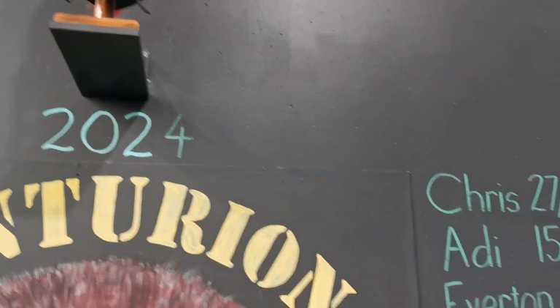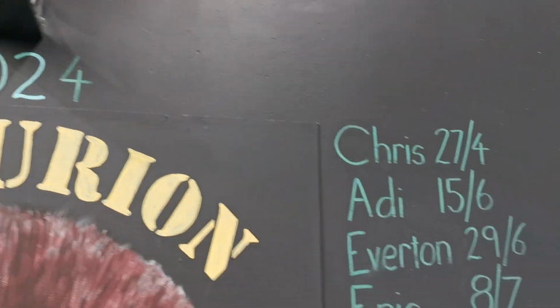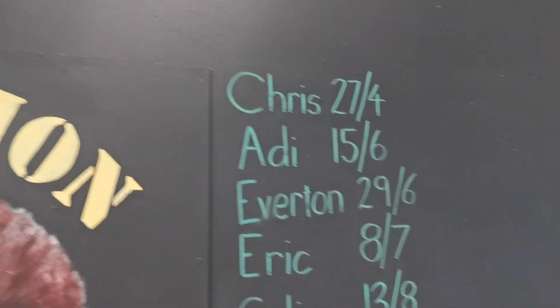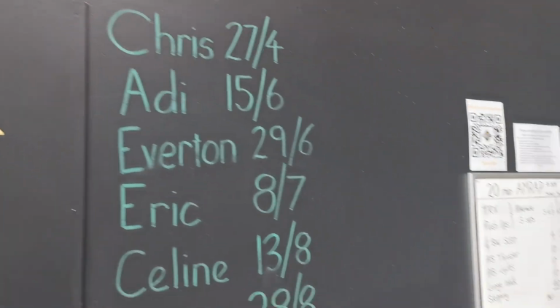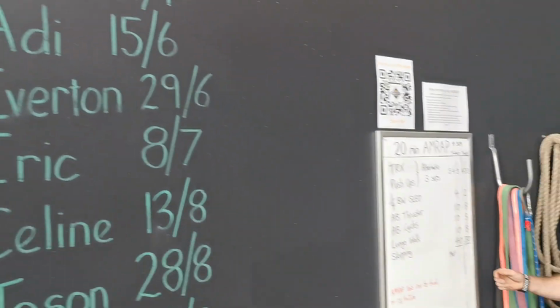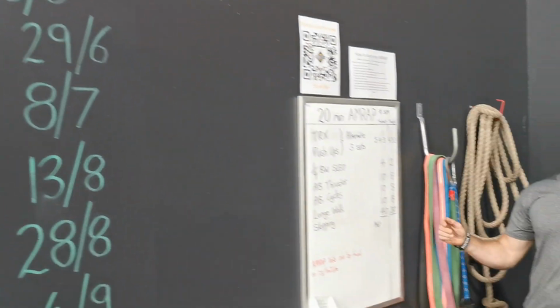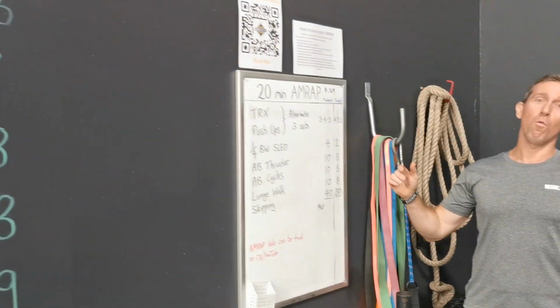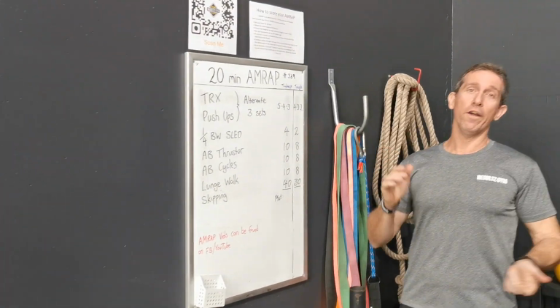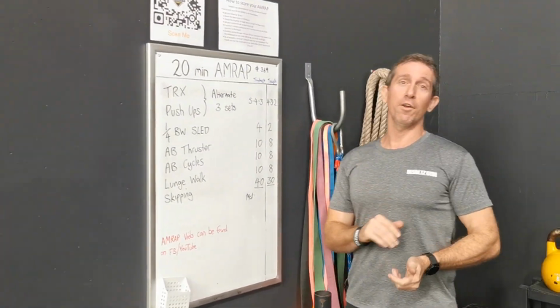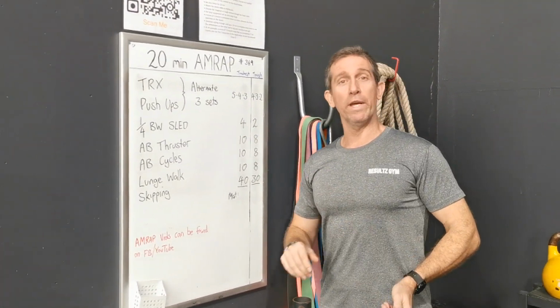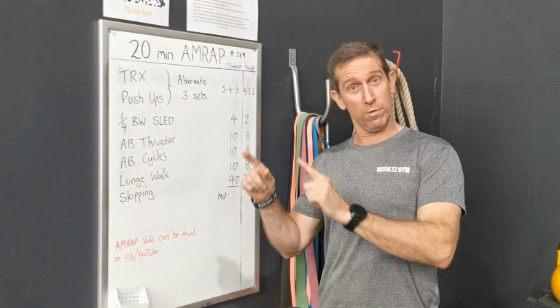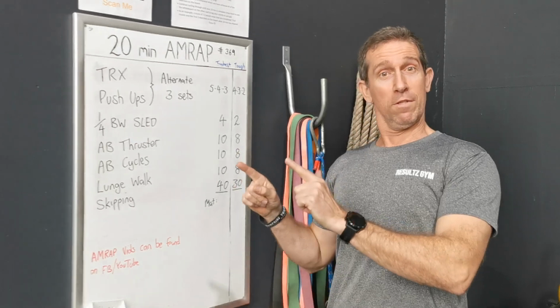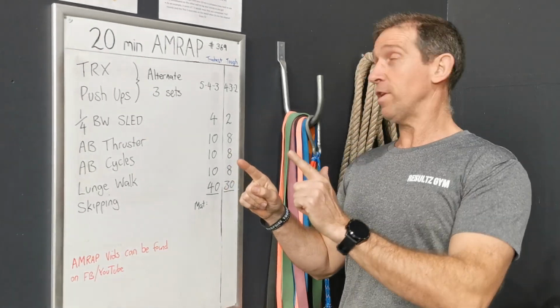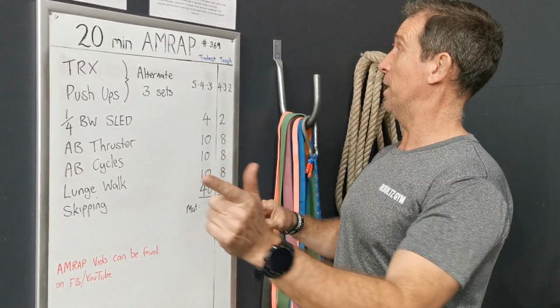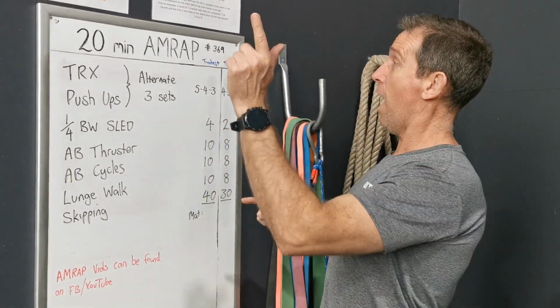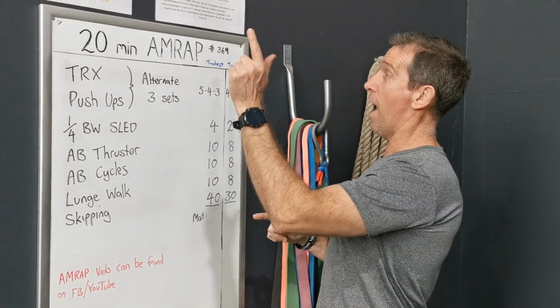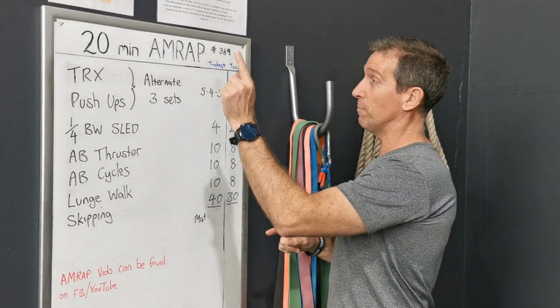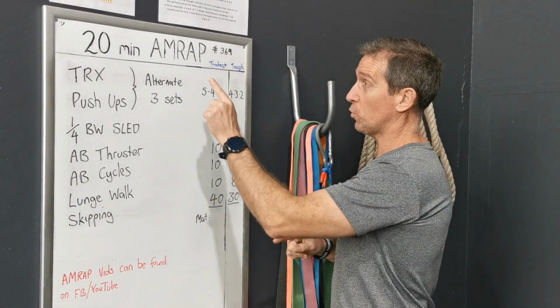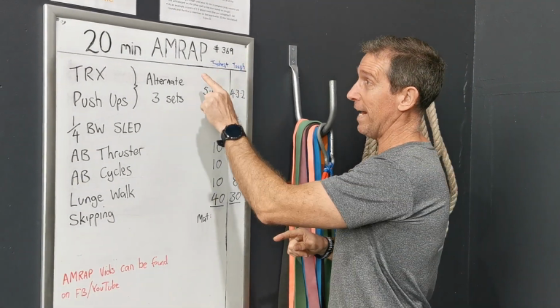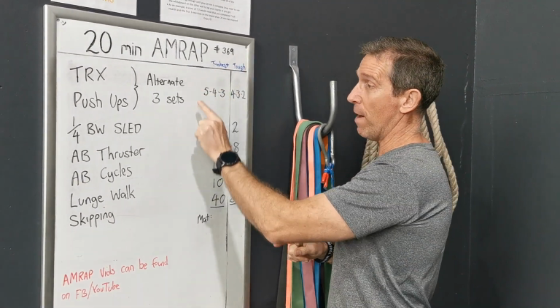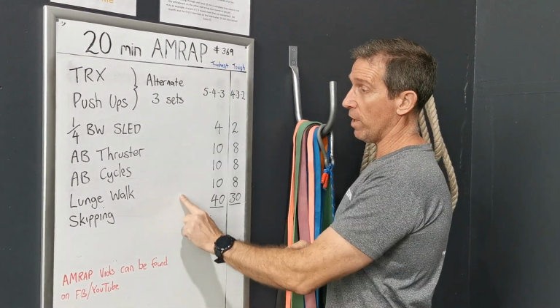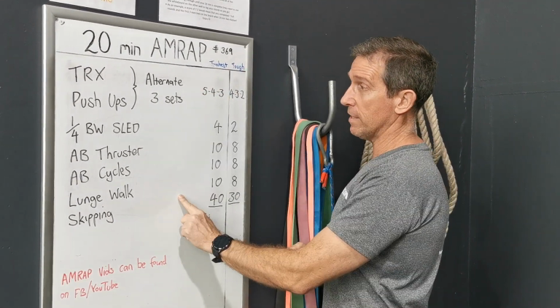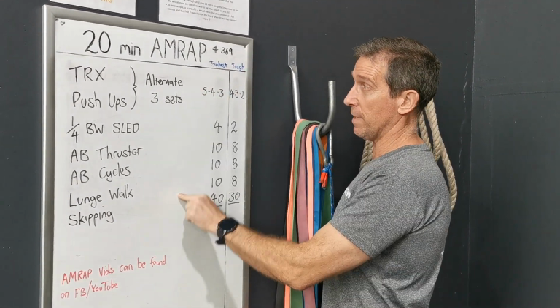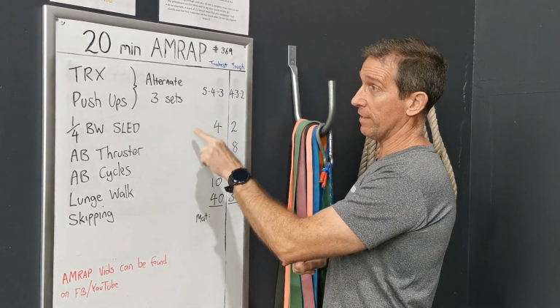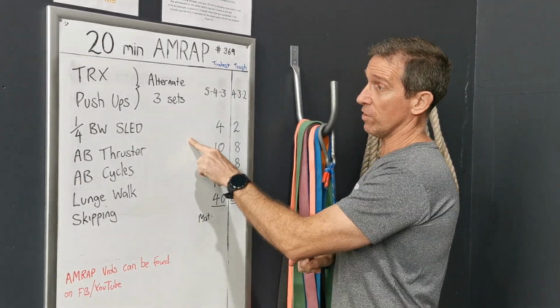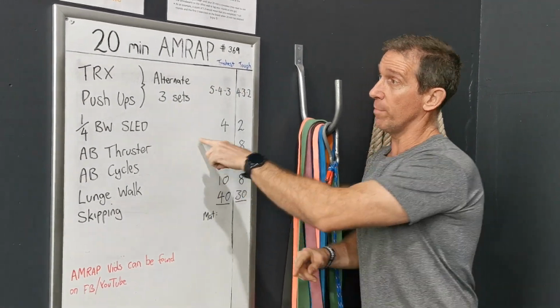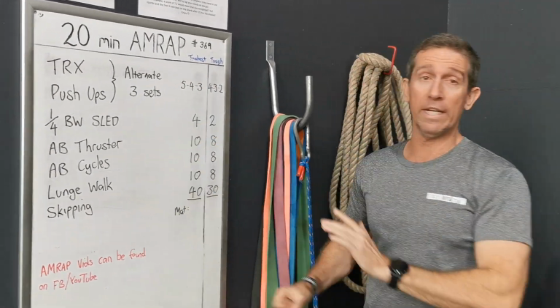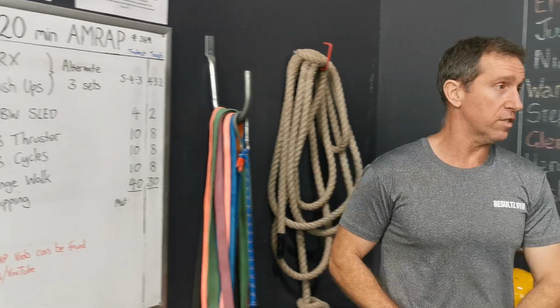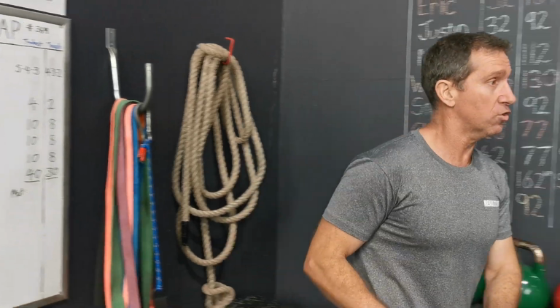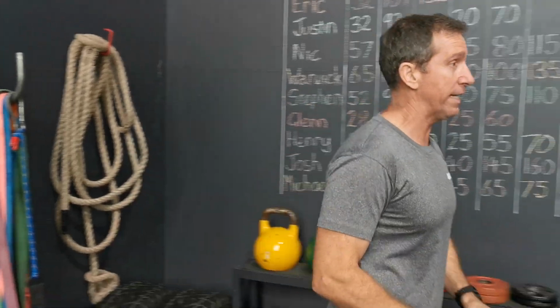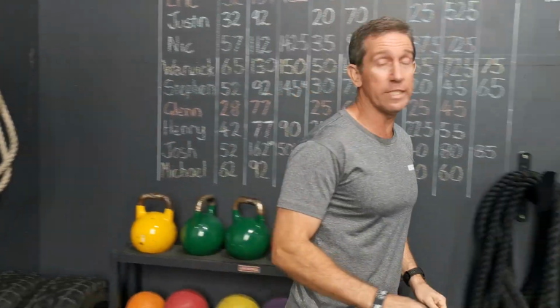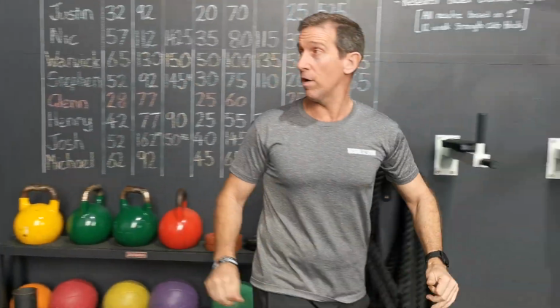G'day guys, welcome to another workout of the week. That was the Centurion helmet. 20 minute AMRAP guys, there's exercises on the board, let's get stuck straight into the demos.